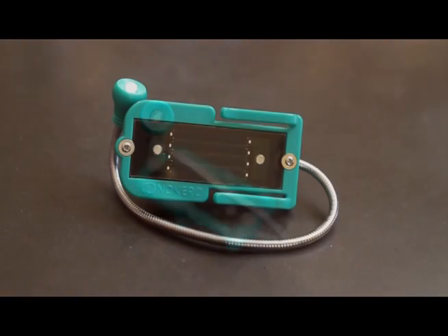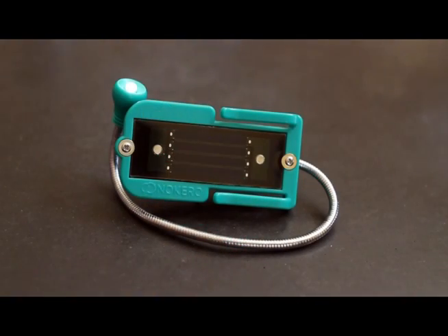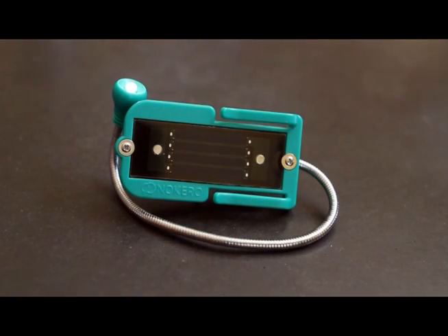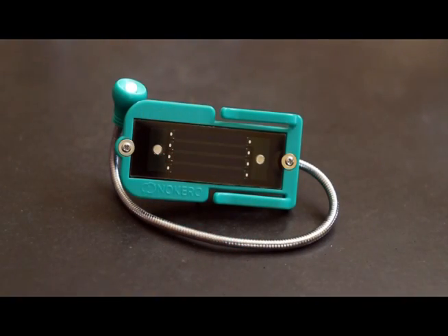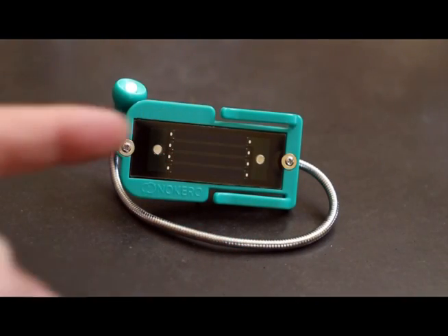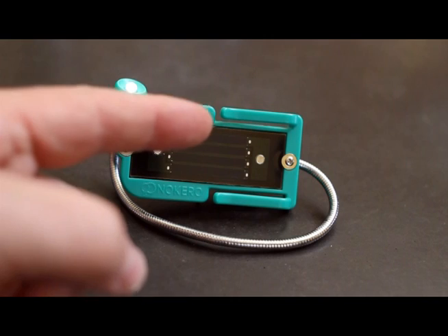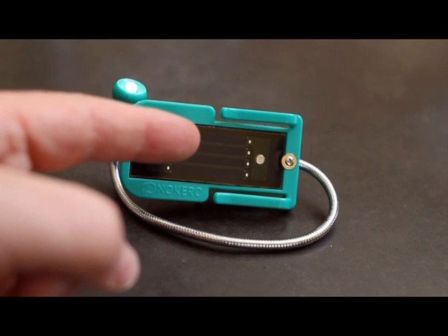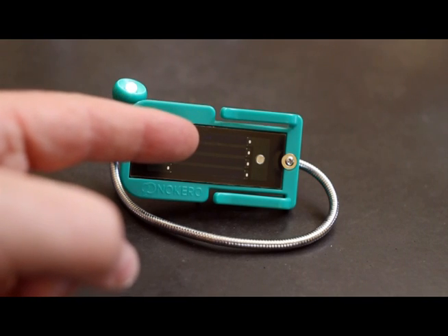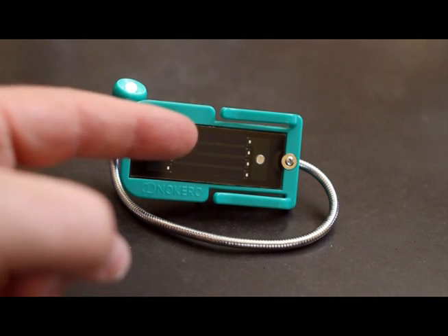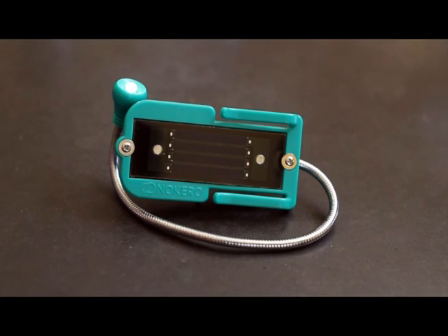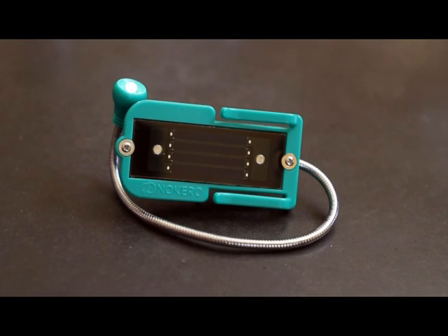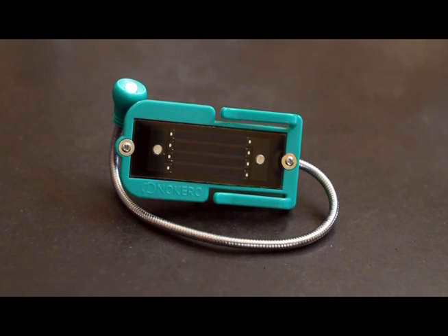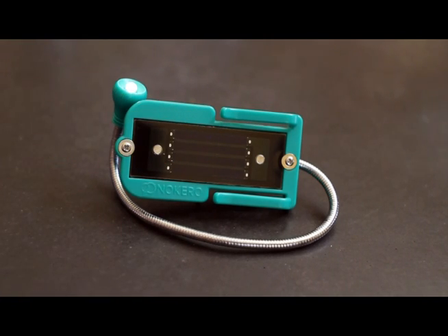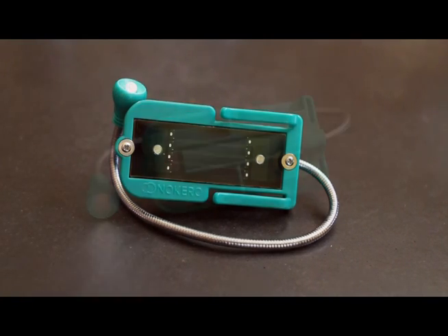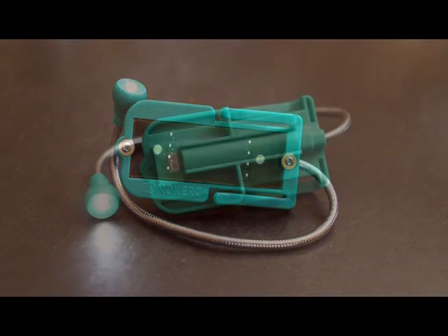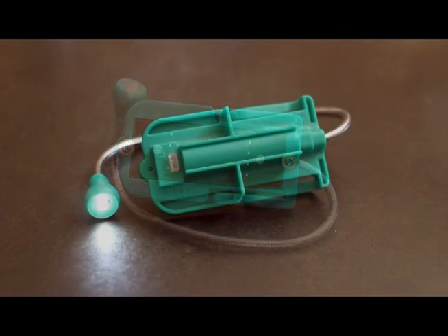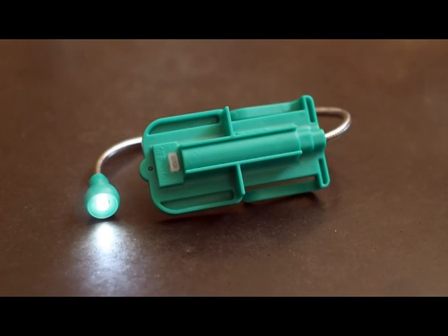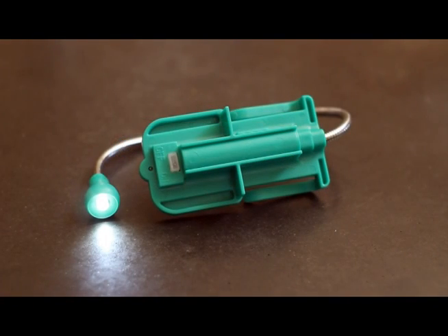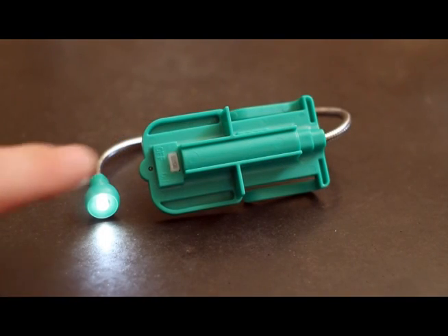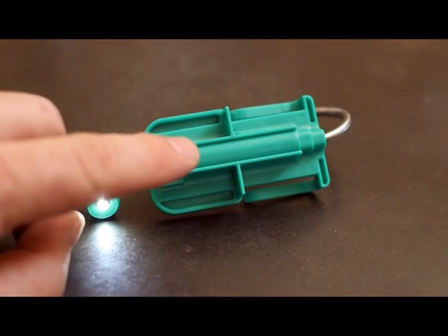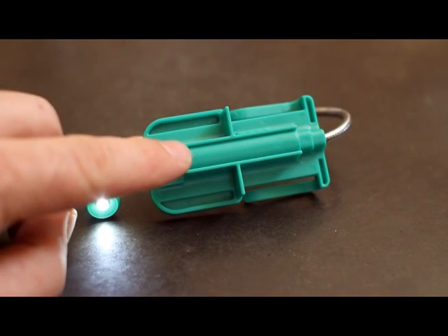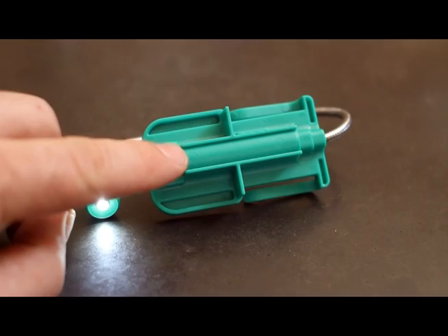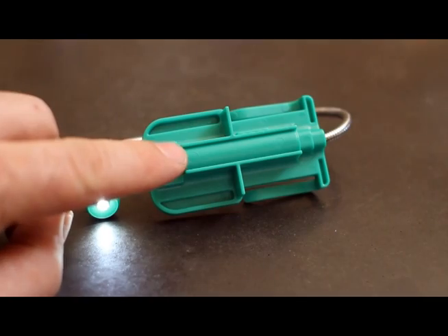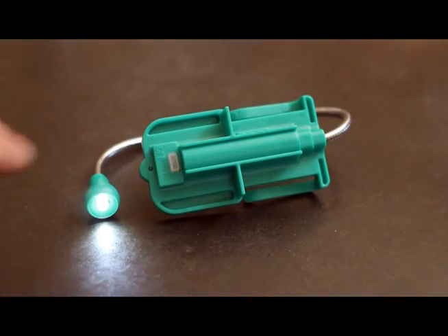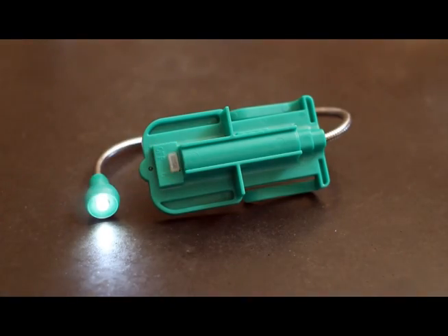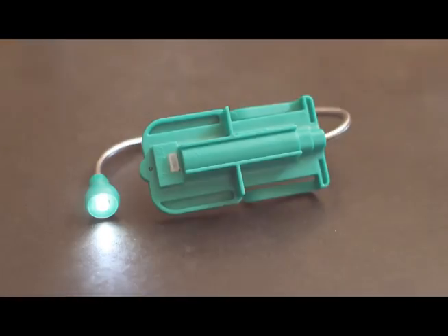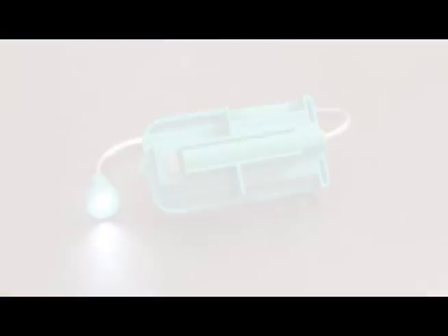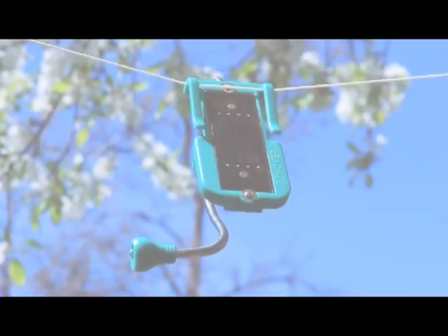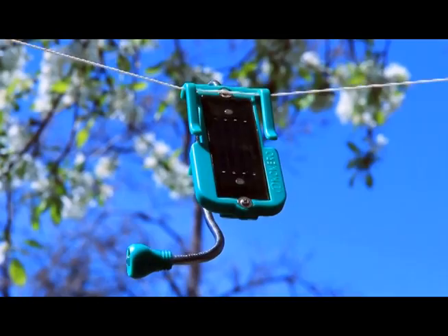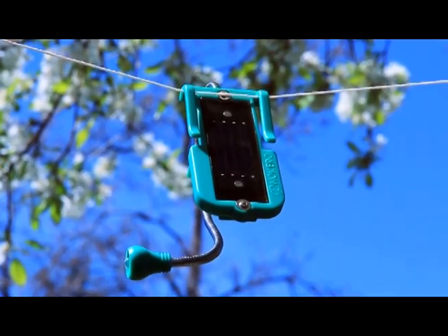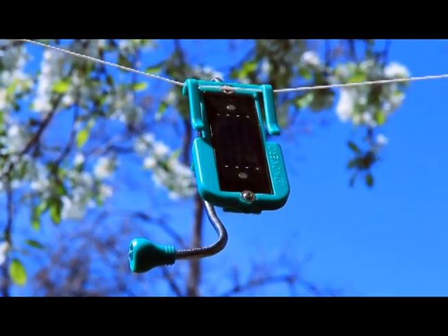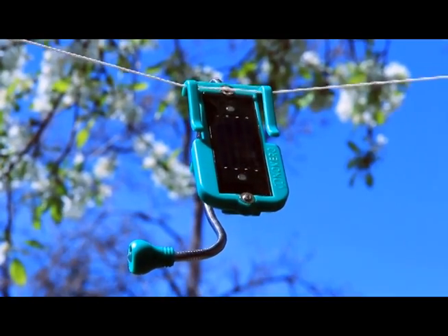Sunlight is captured by this solar panel and converted into electricity. The electricity generated by the solar panel is stored in a rechargeable battery located inside, and is easily replaceable.